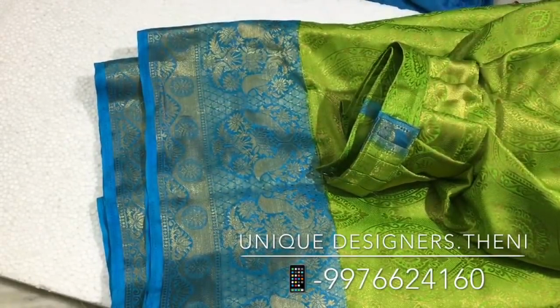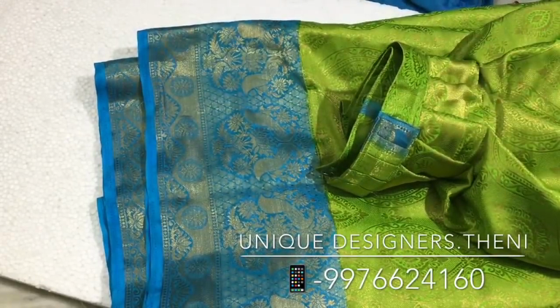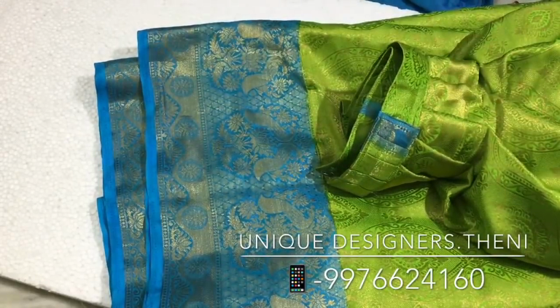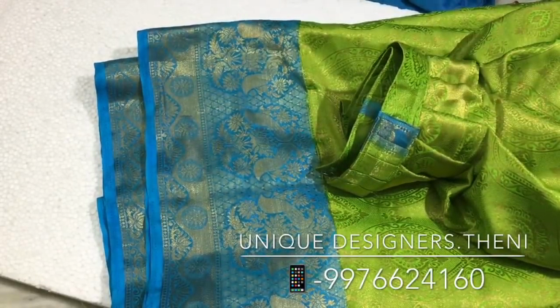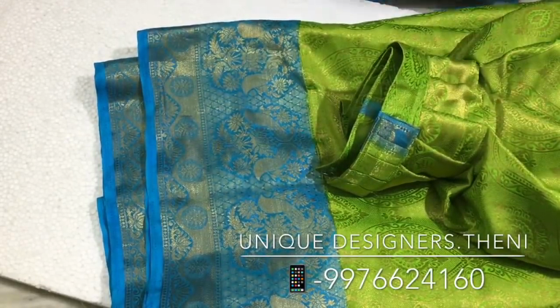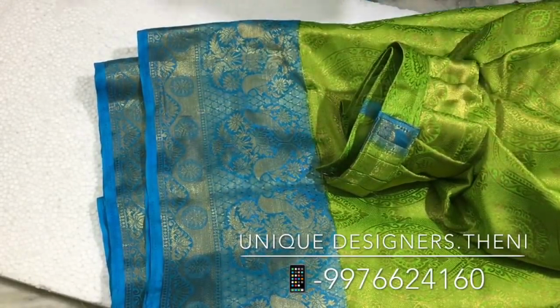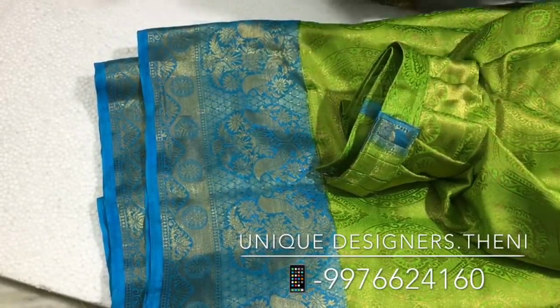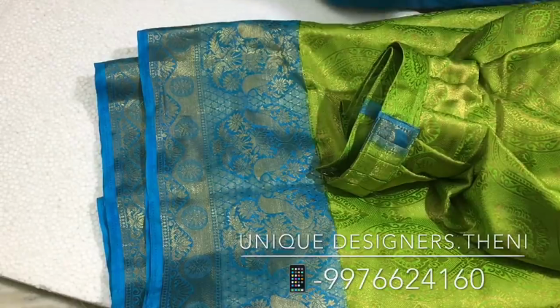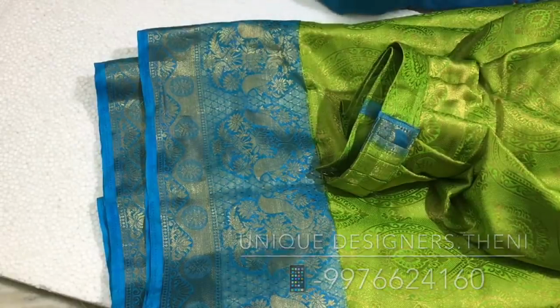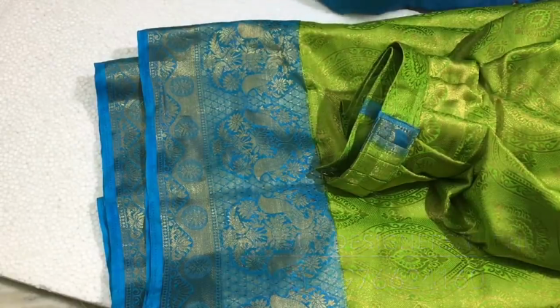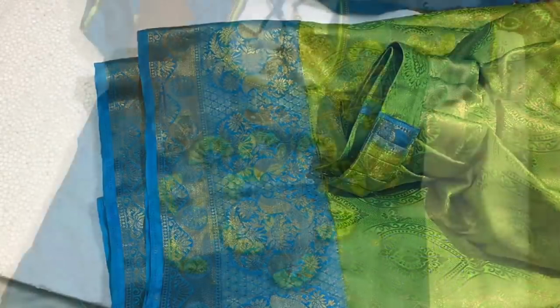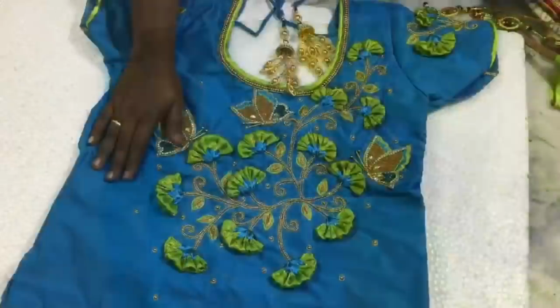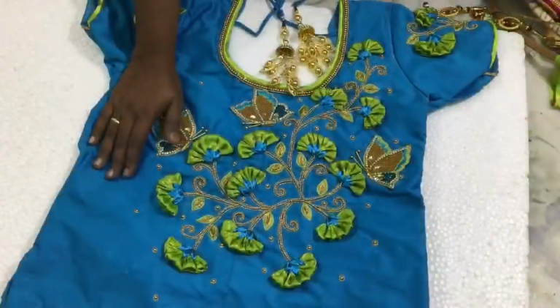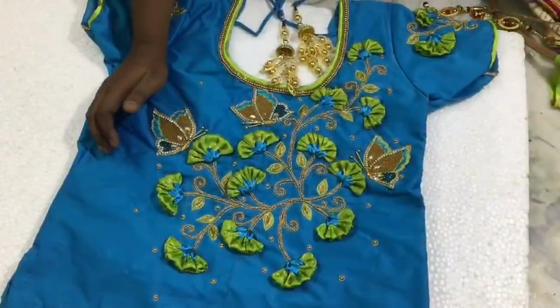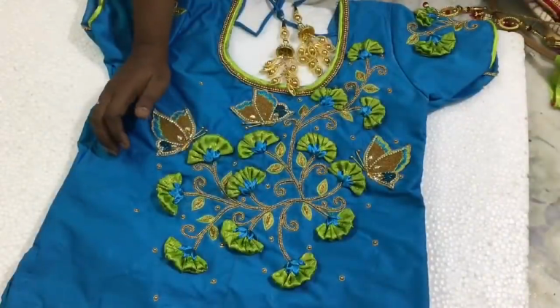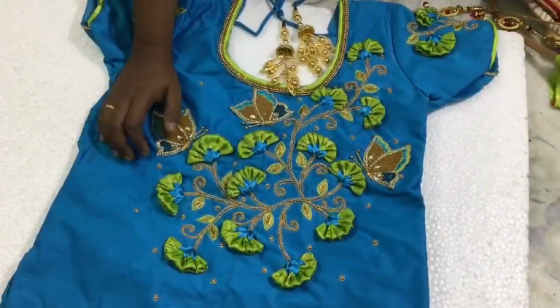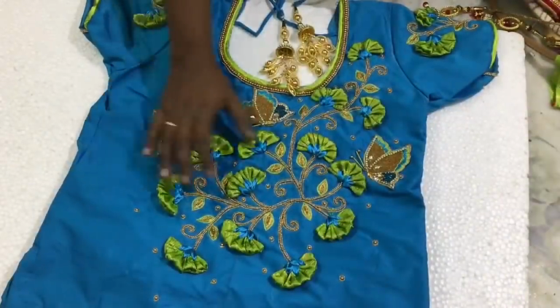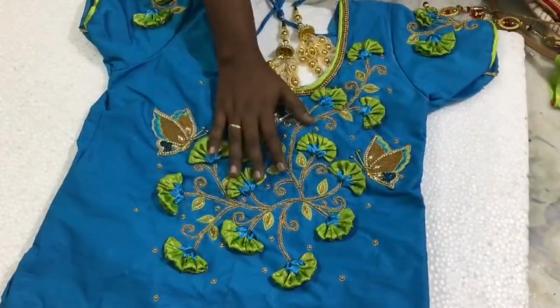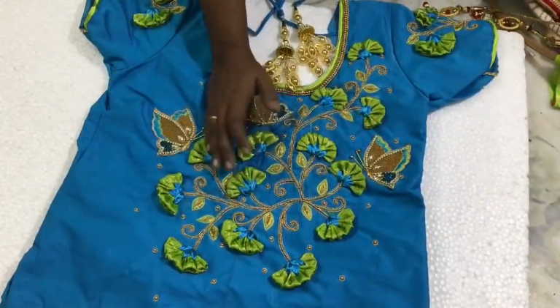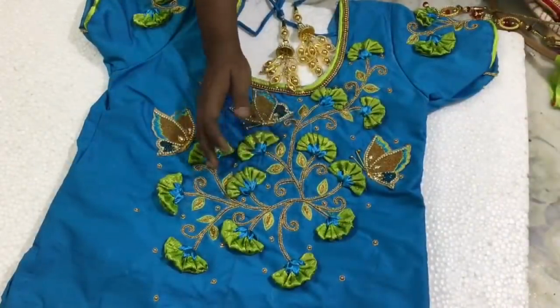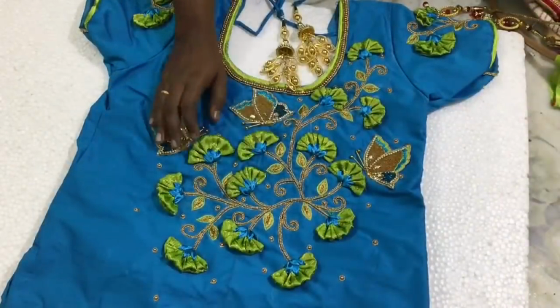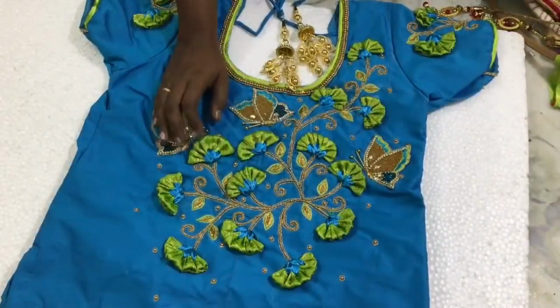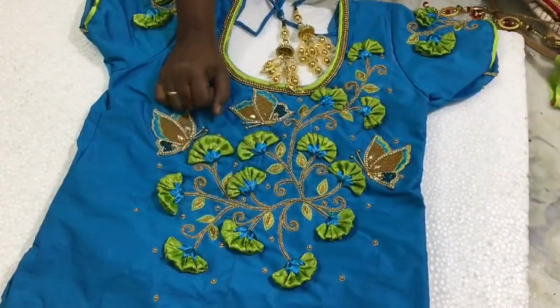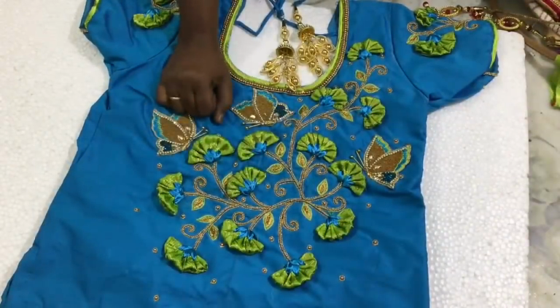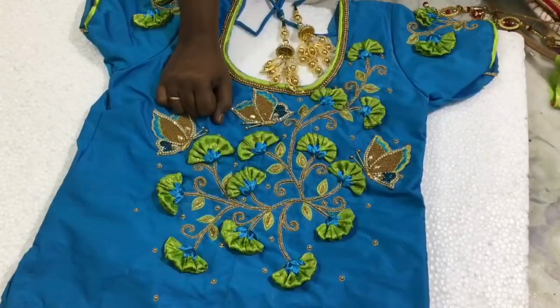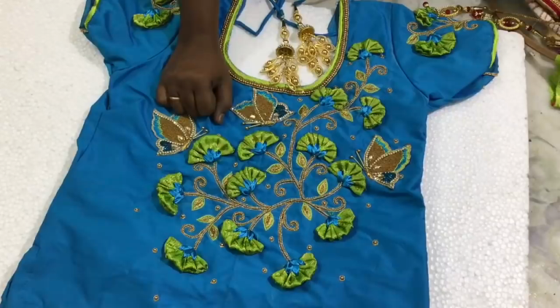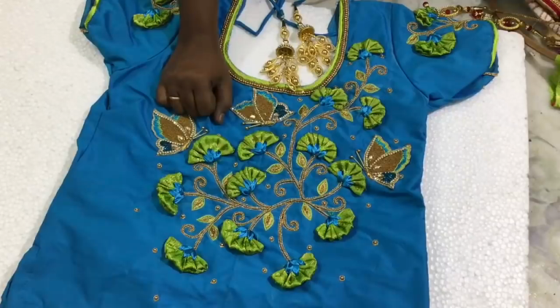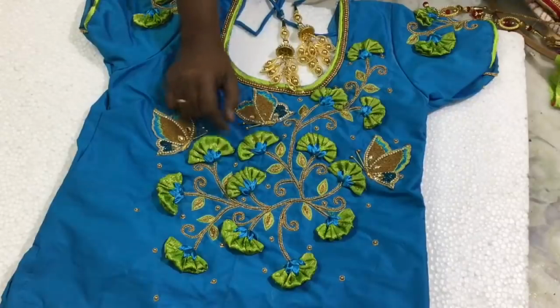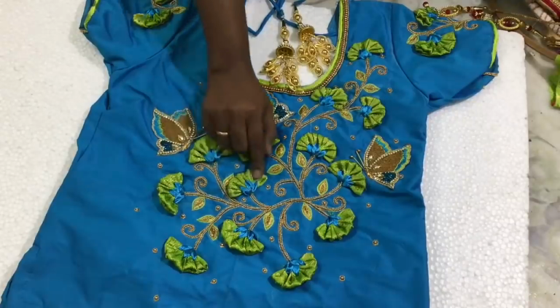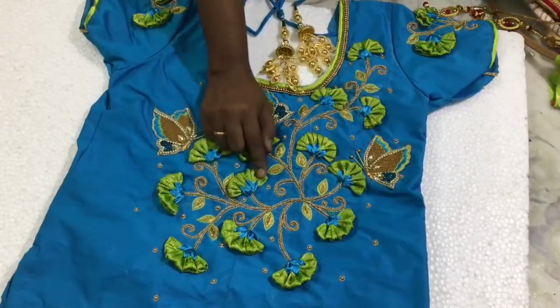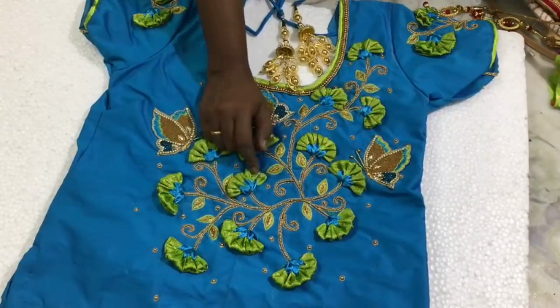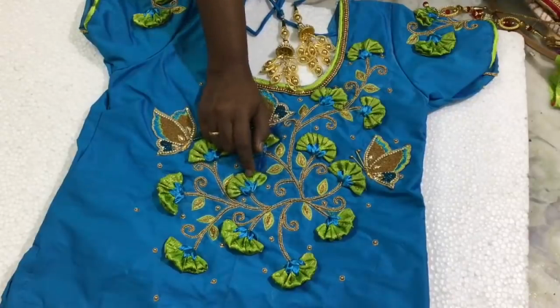We have to design it. To design it with a black color — it has a black color. Some of the colors add a beautiful color.